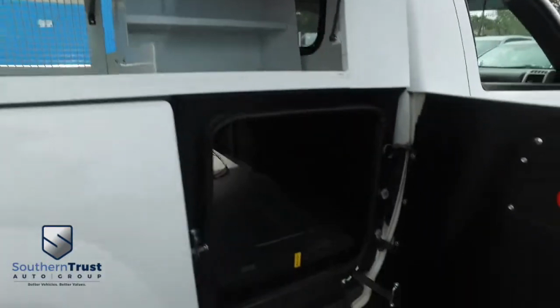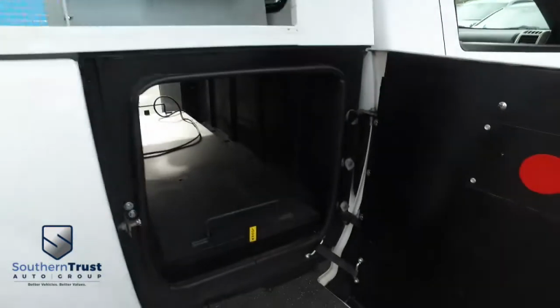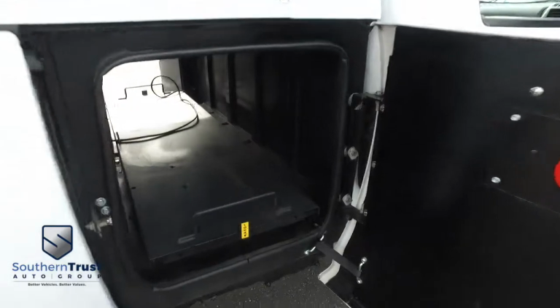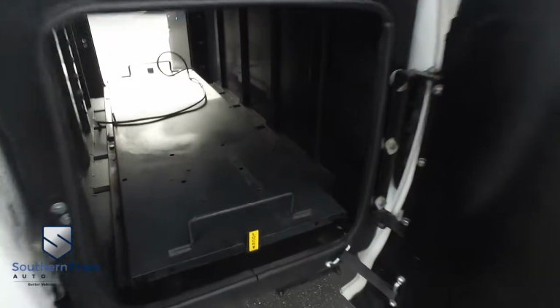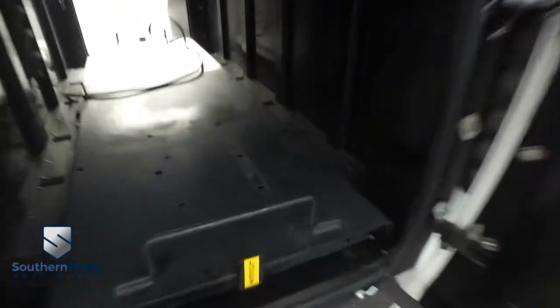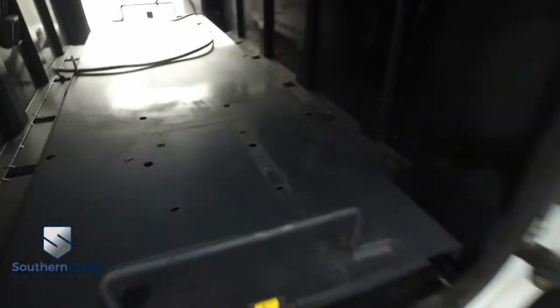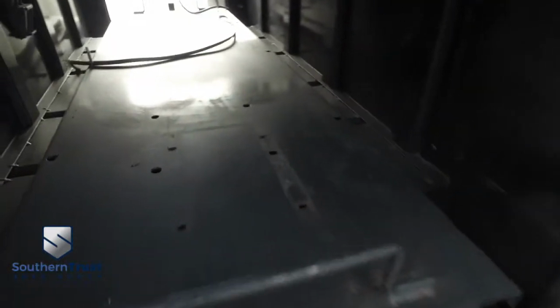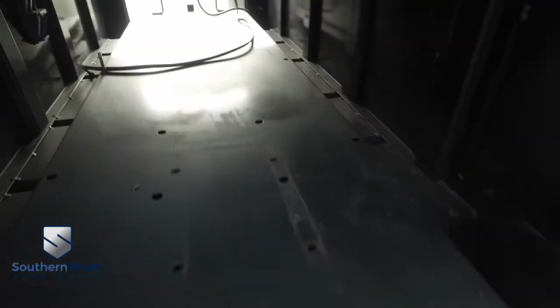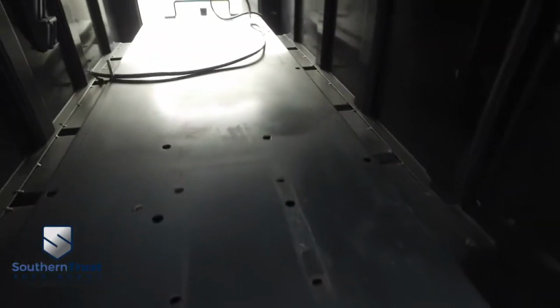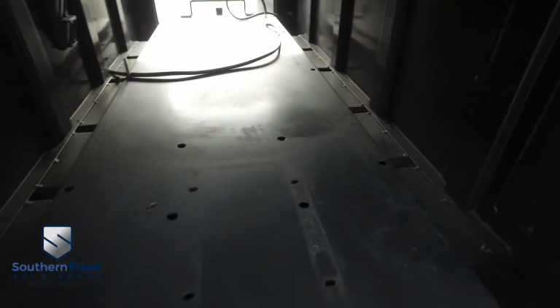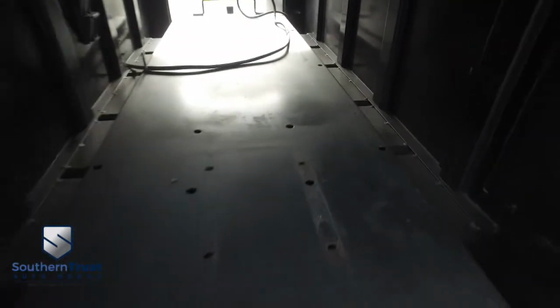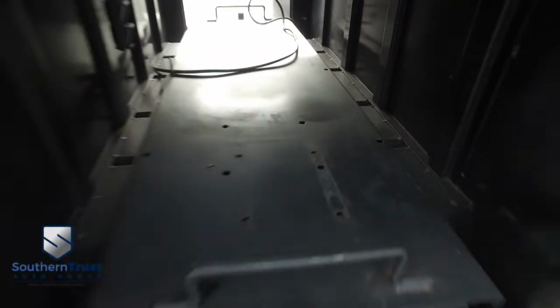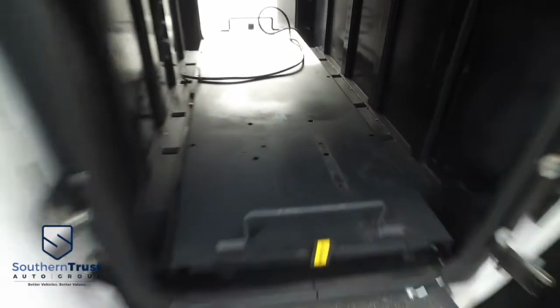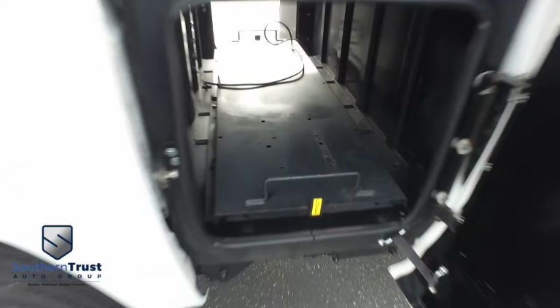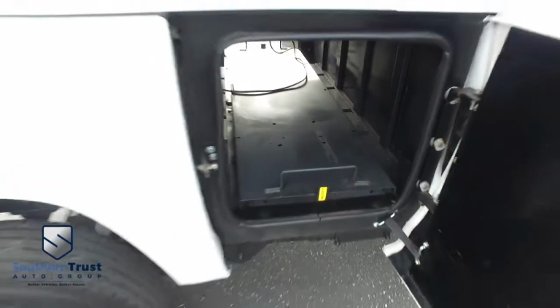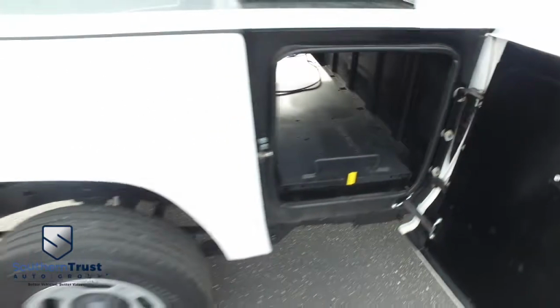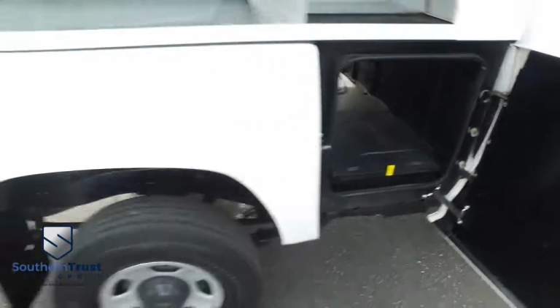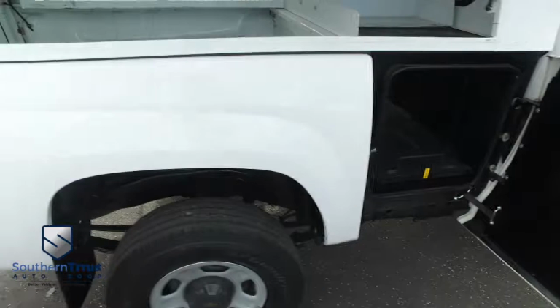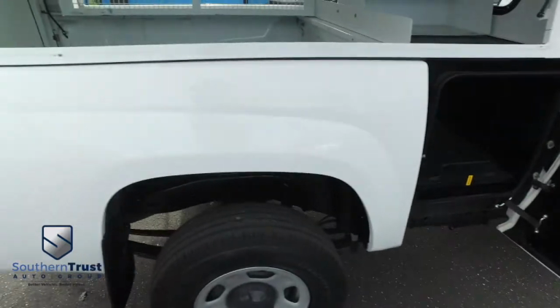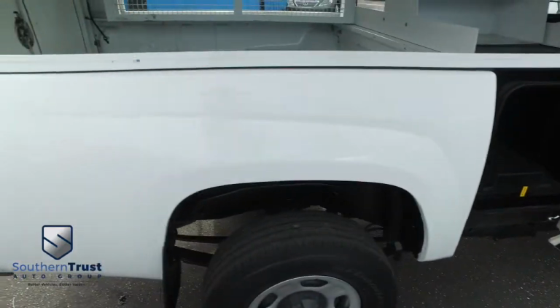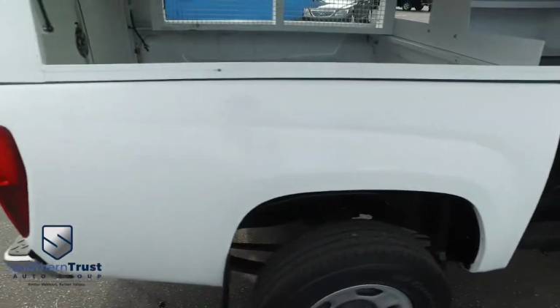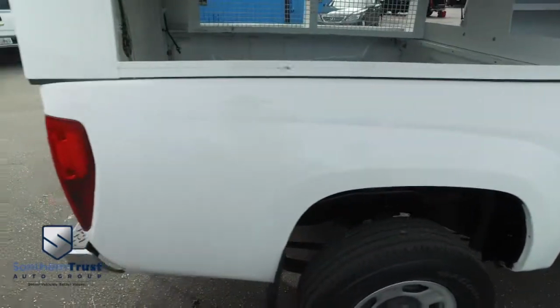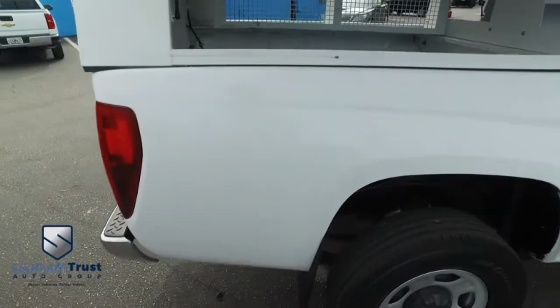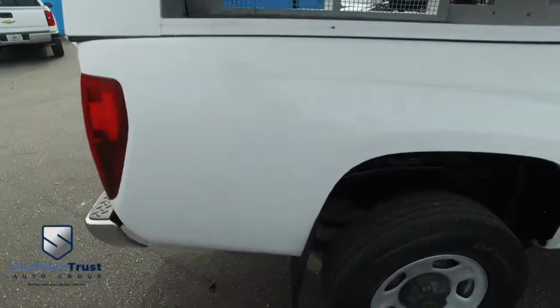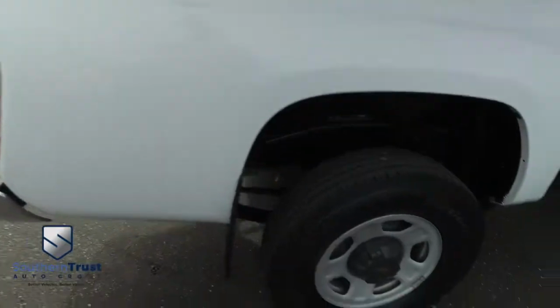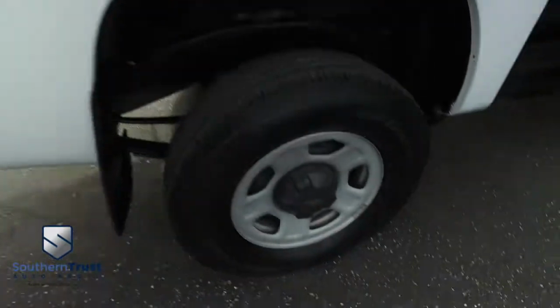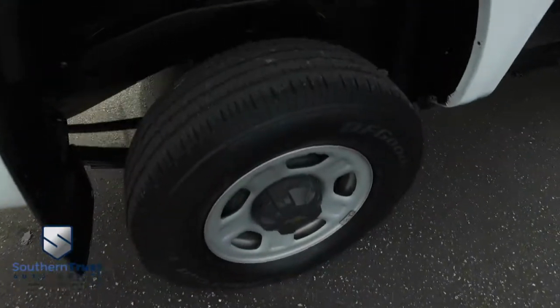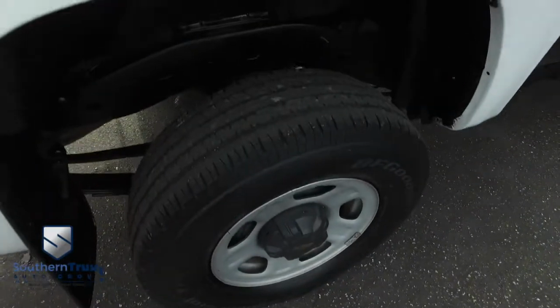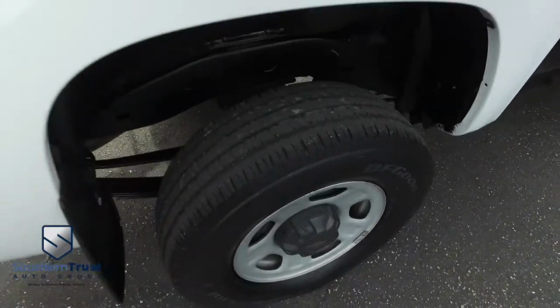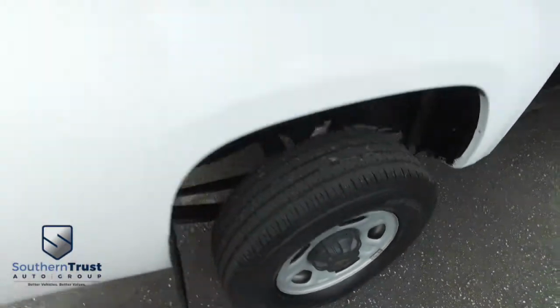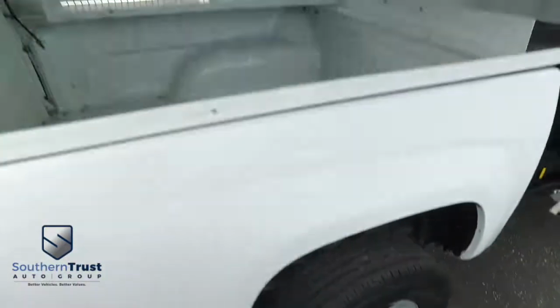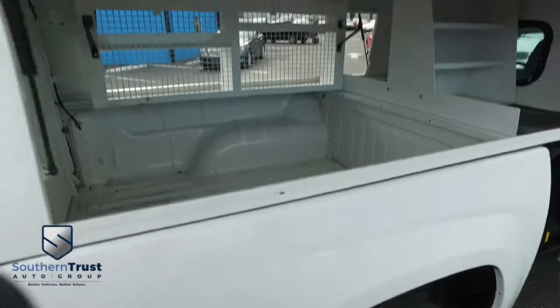Right there, you've got this sliding door — I've only got one hand since the other hand's holding the camera — but it slides in and out, giving you access to all kinds of storage options. Very beefy, very meaty set of tires in the back.